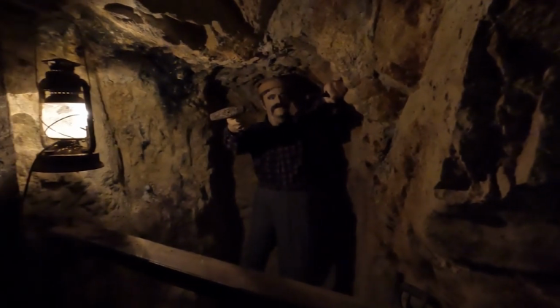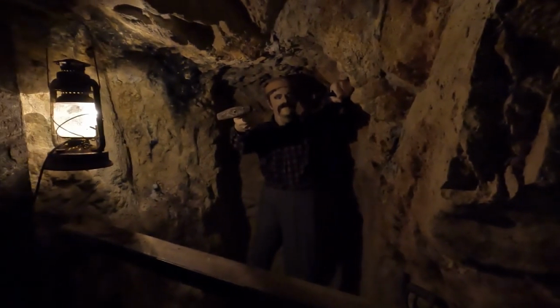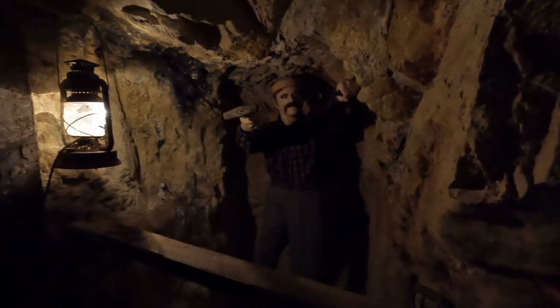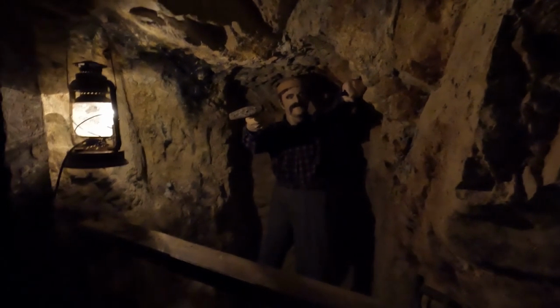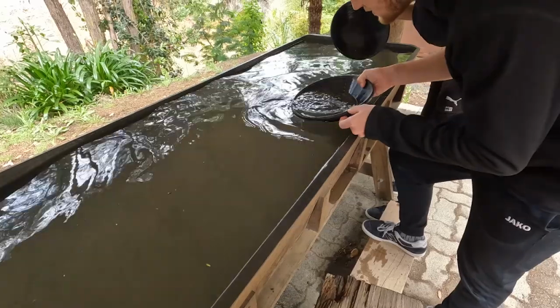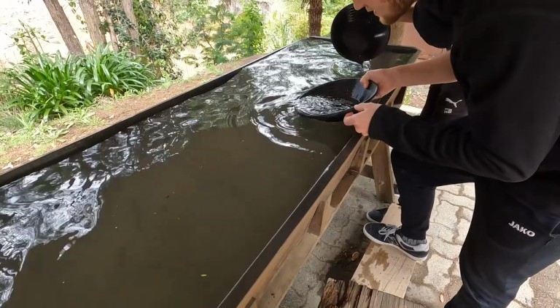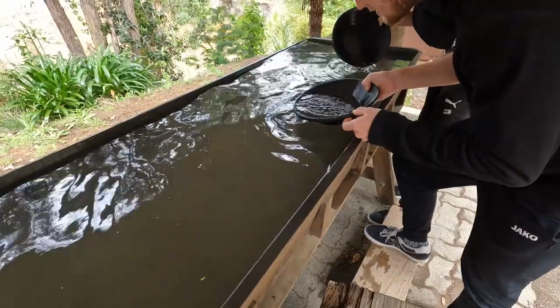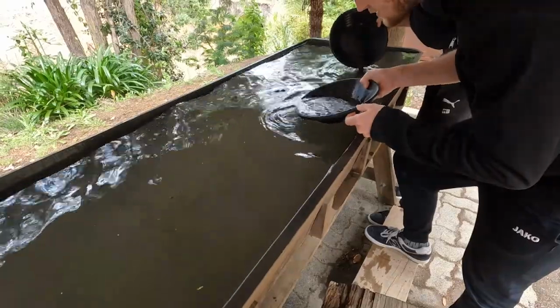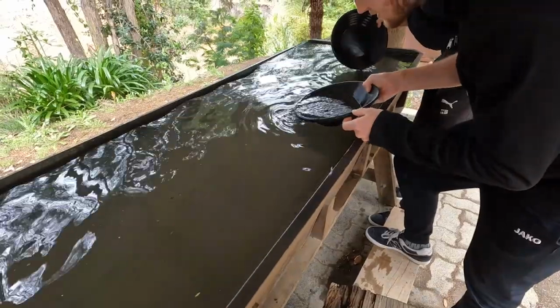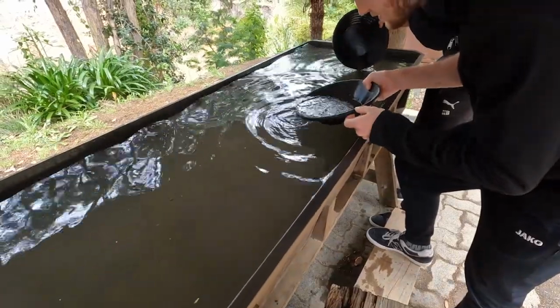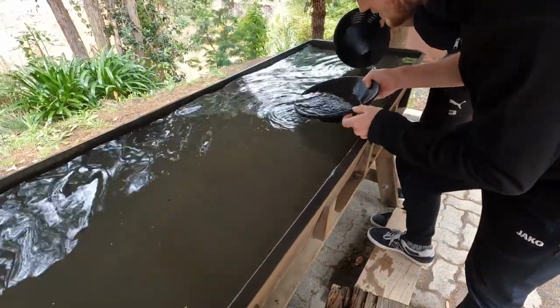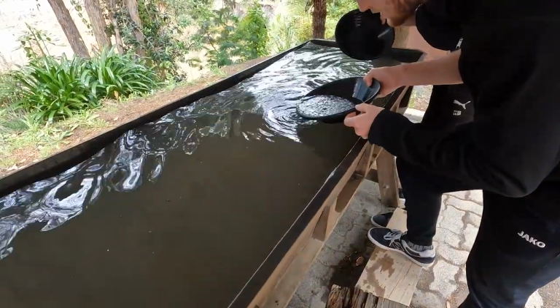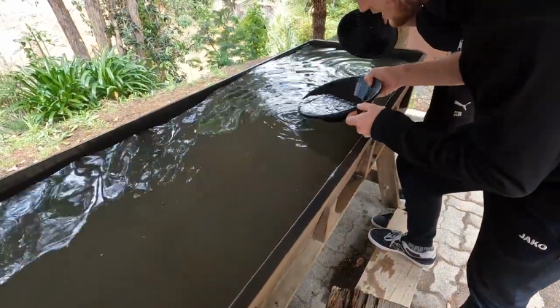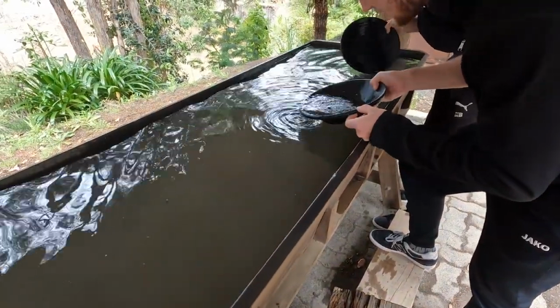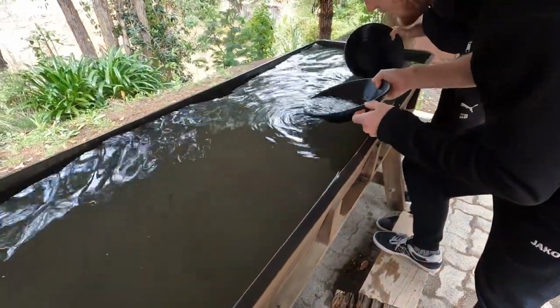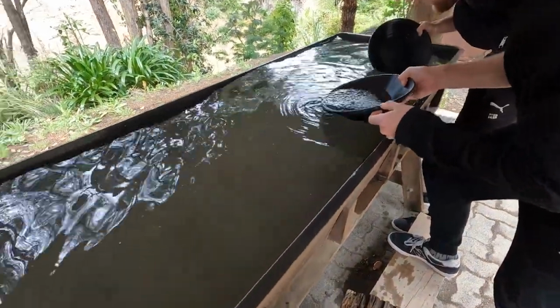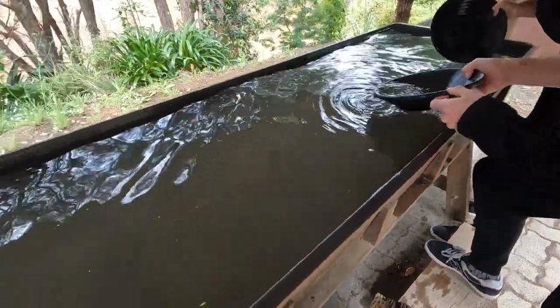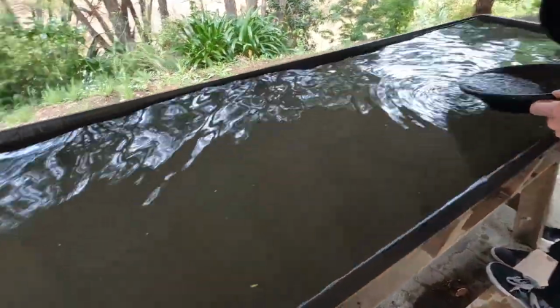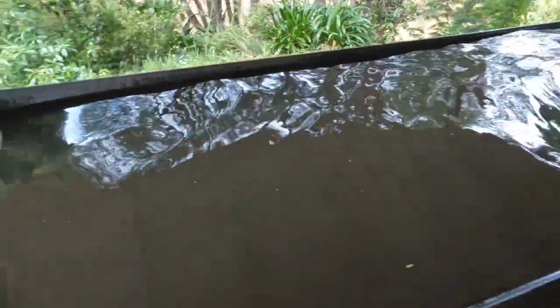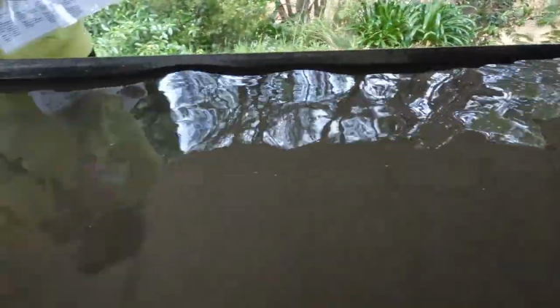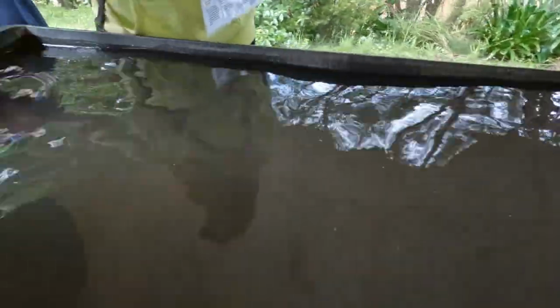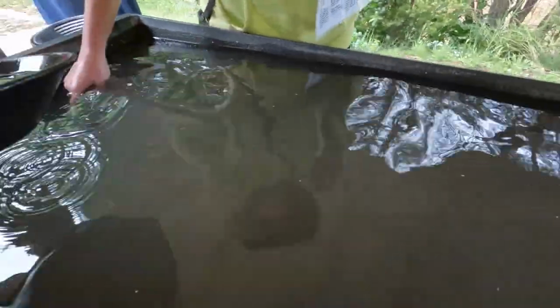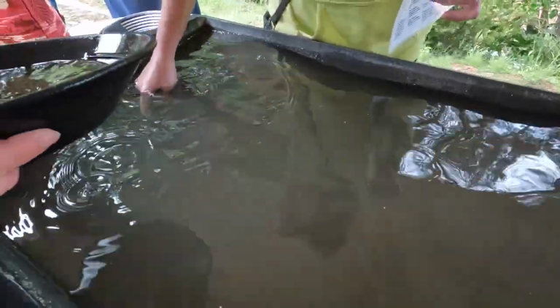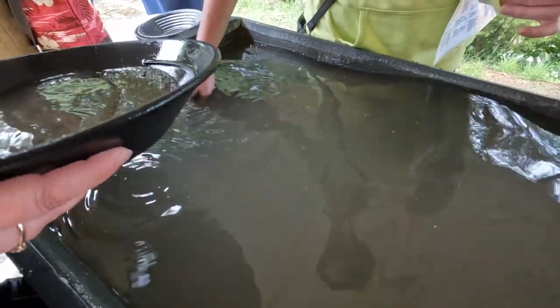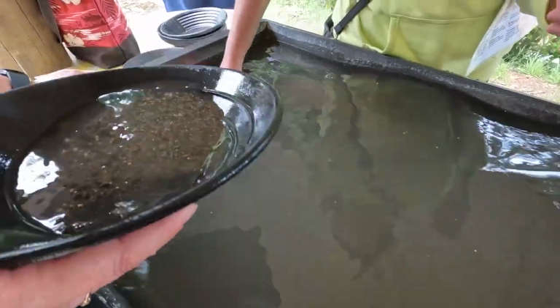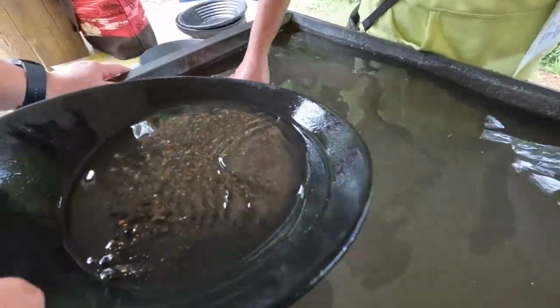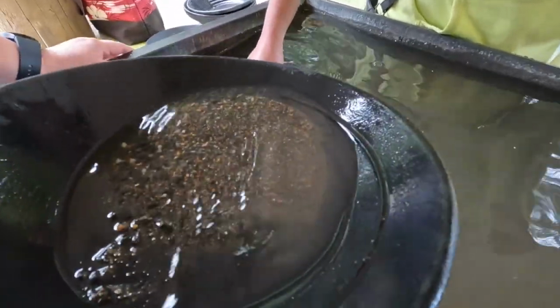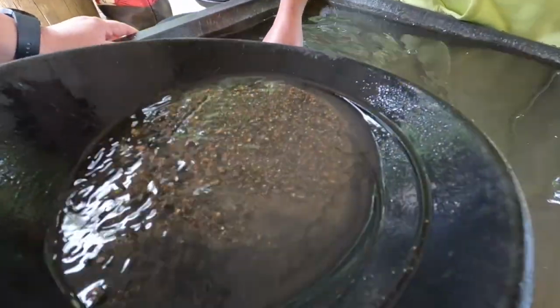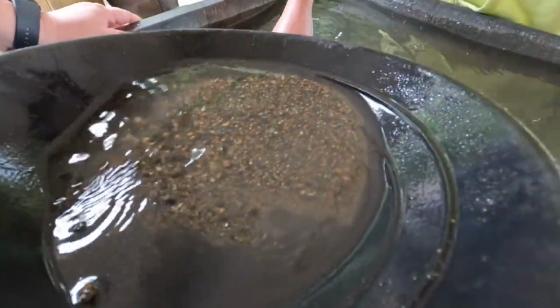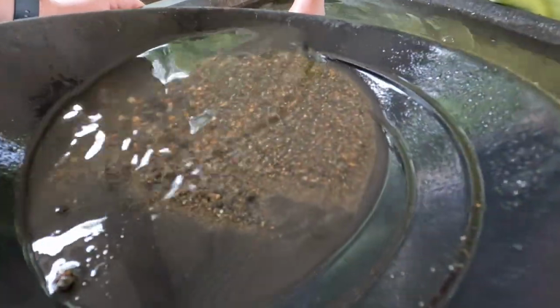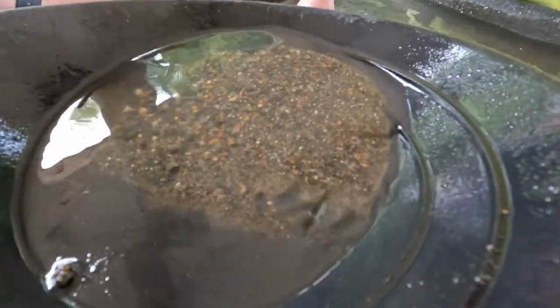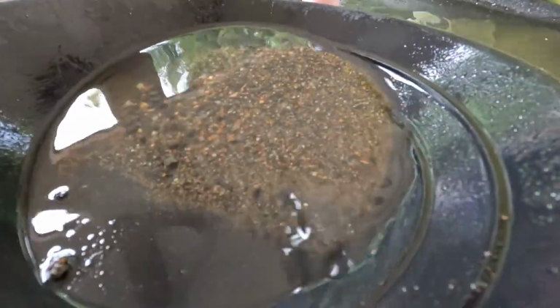We also had a go at panning for gold, but there weren't really any instructions and we didn't really know what we were doing, so safe to say none of us are quitting our day jobs just yet.